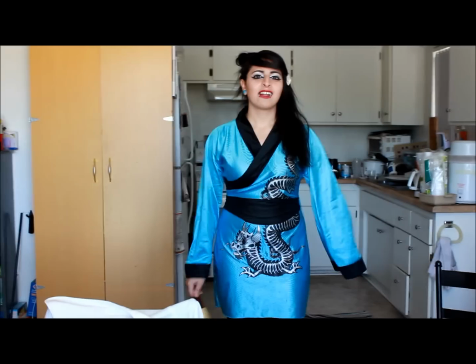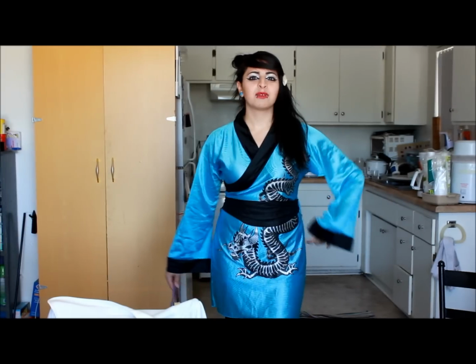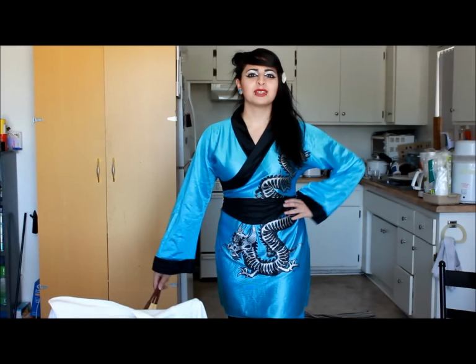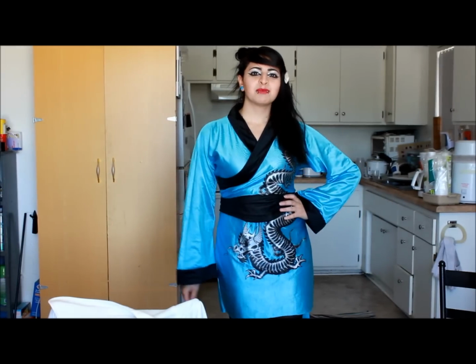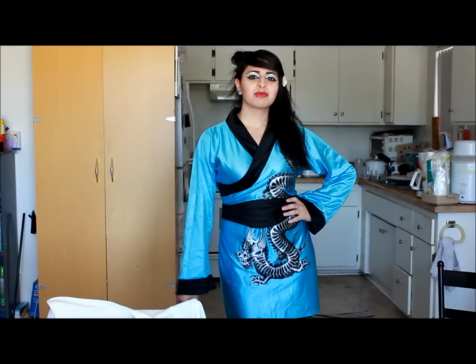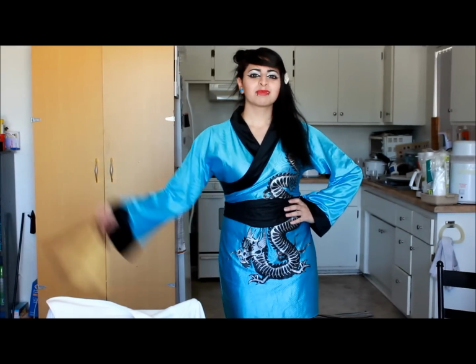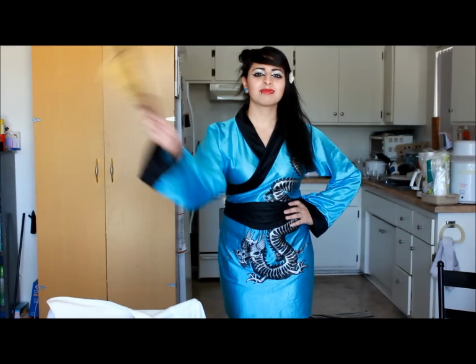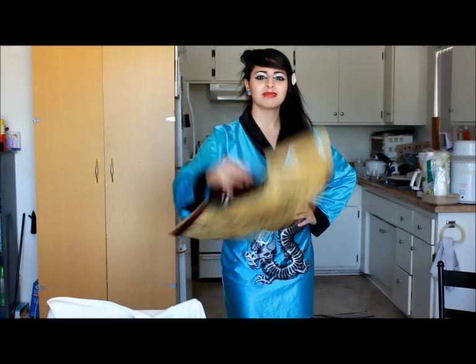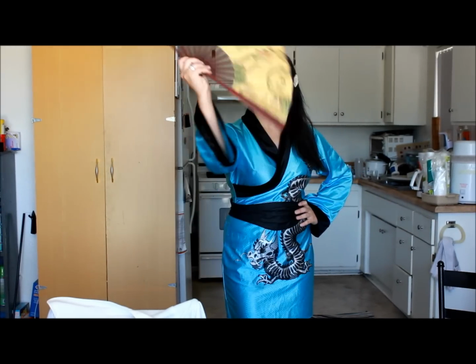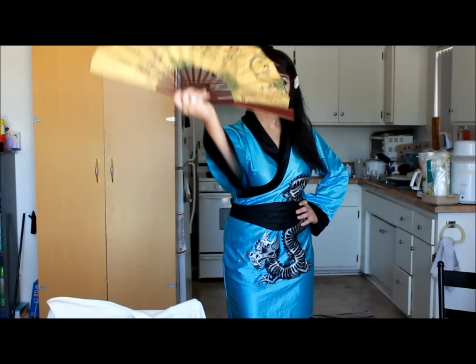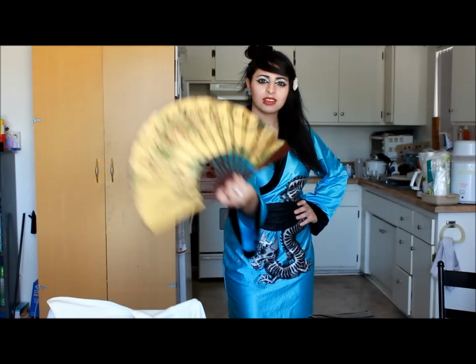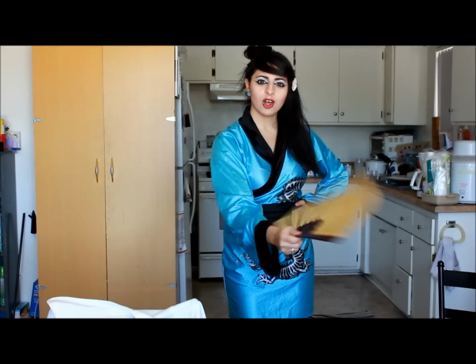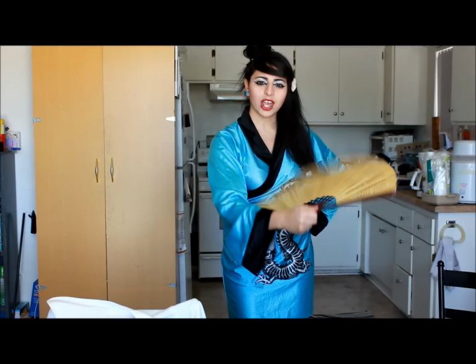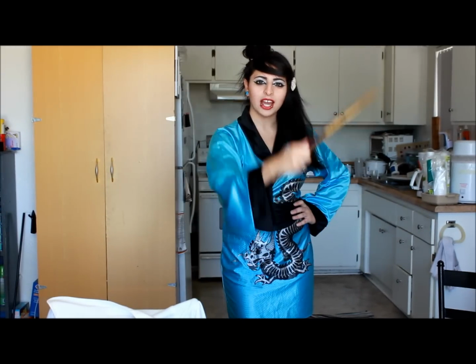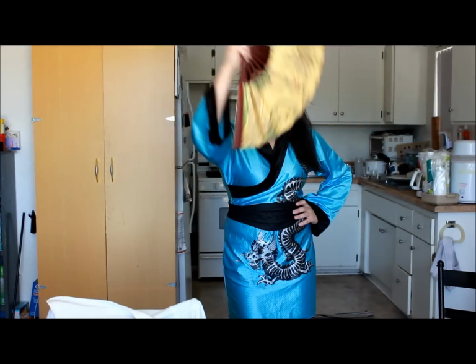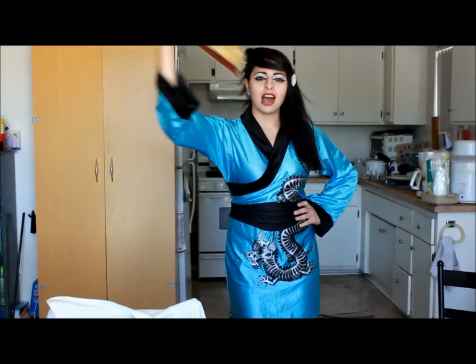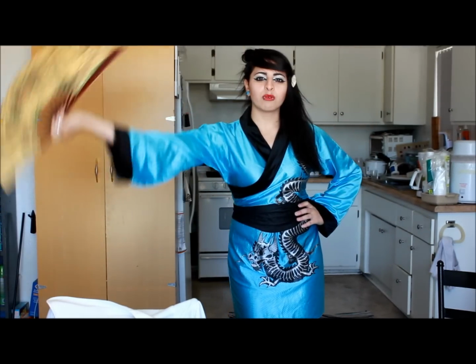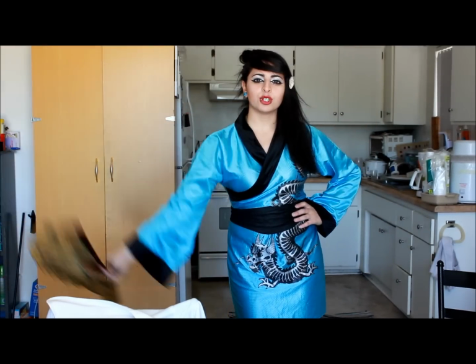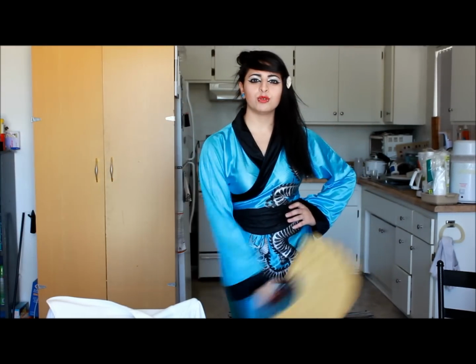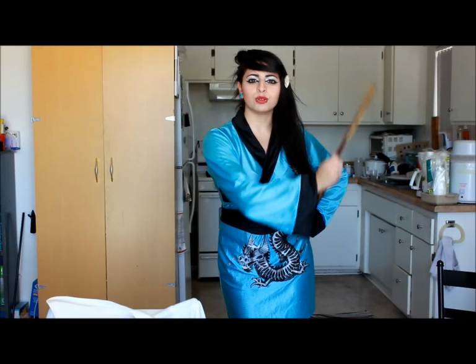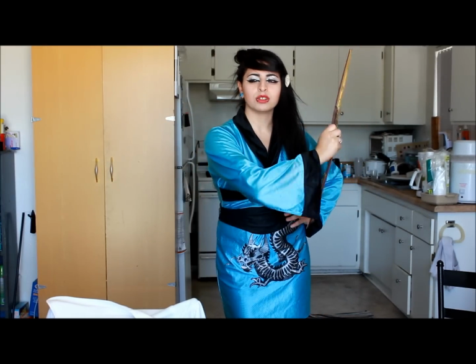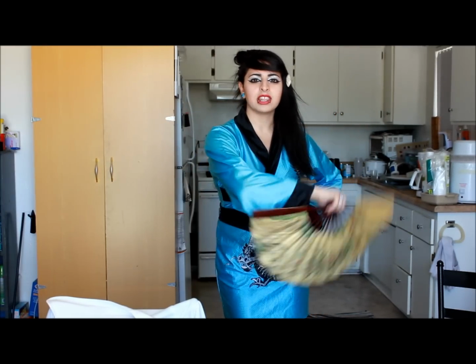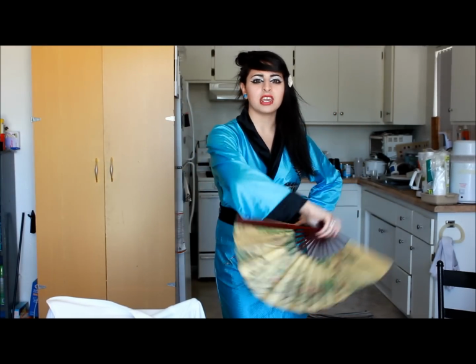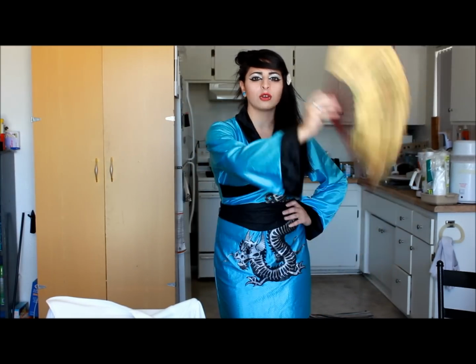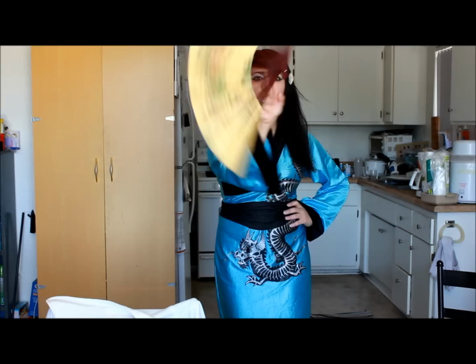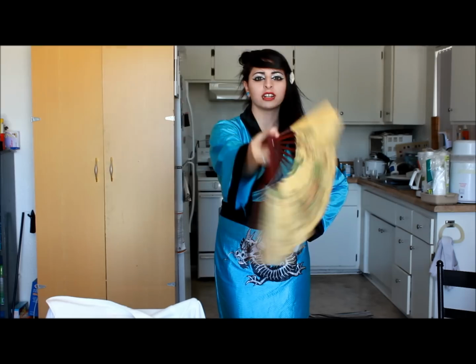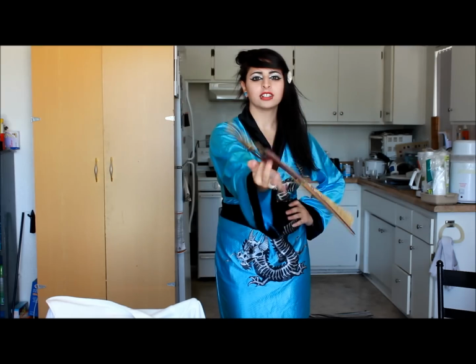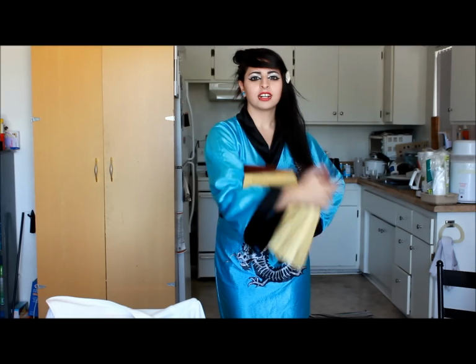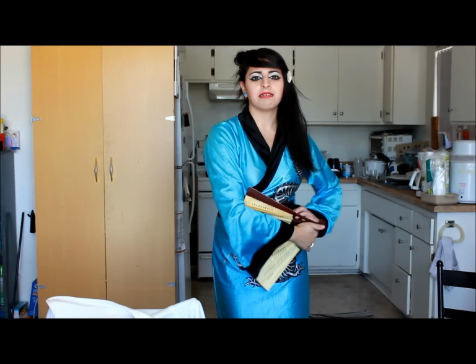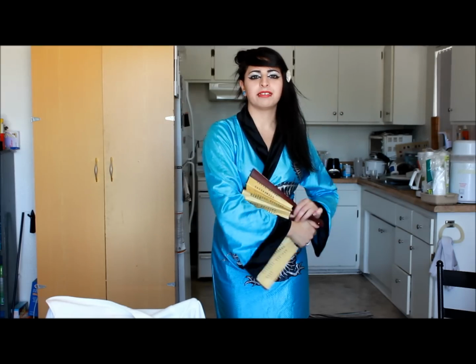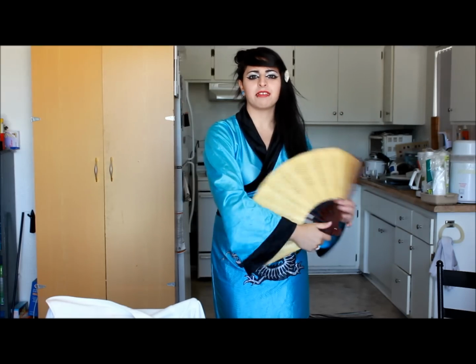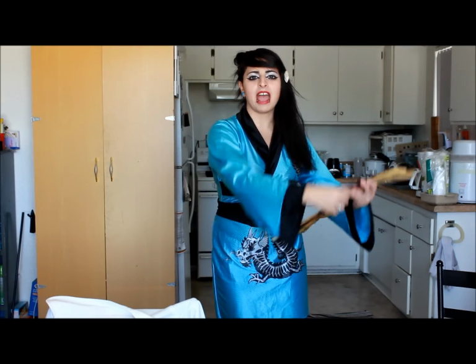Do you want me to do it? Do it again. Okay, guys. I'm going to amuse you in the artwork of the fan.